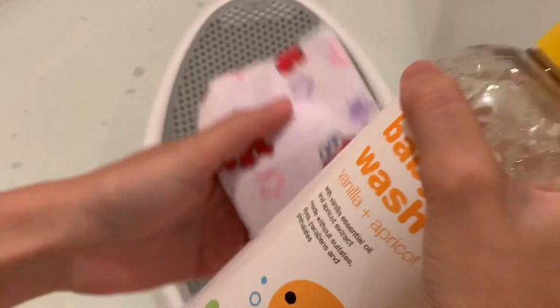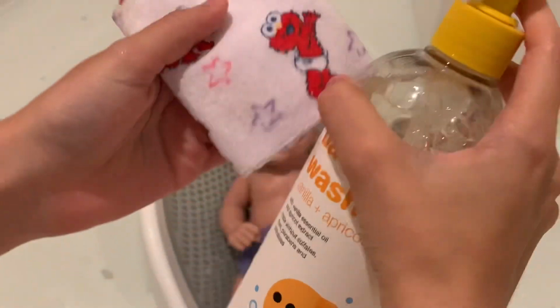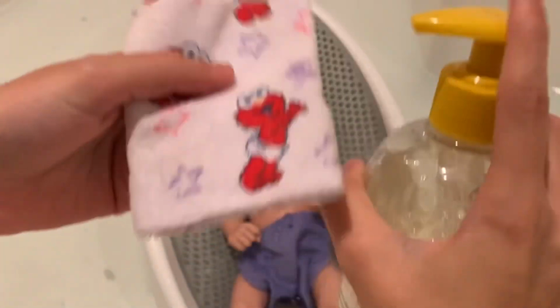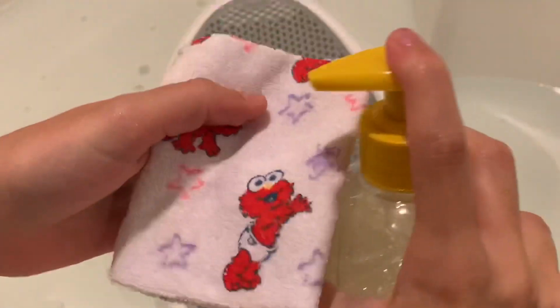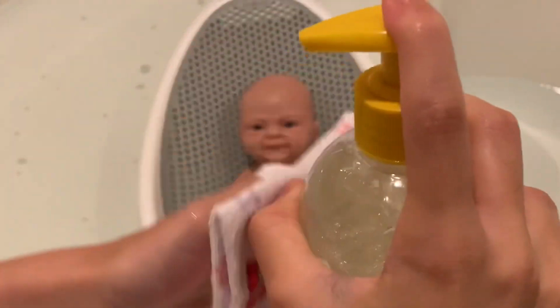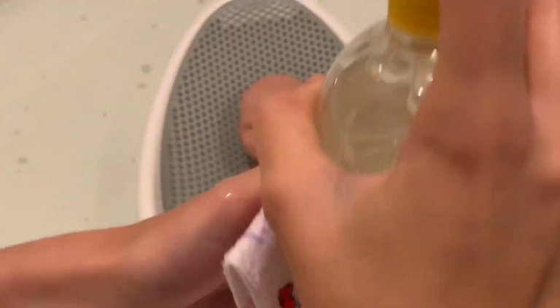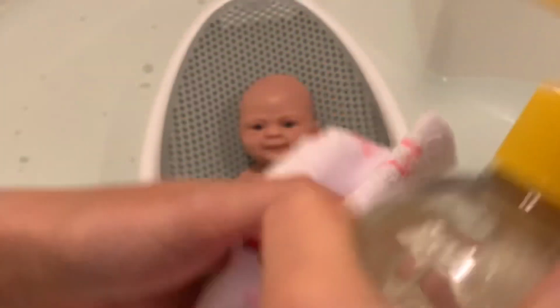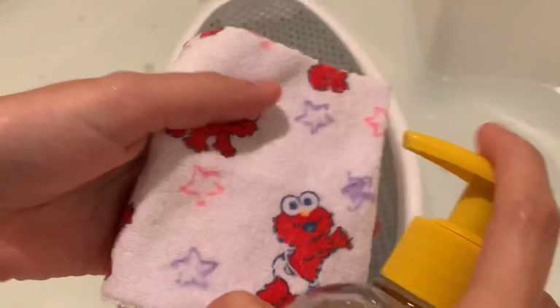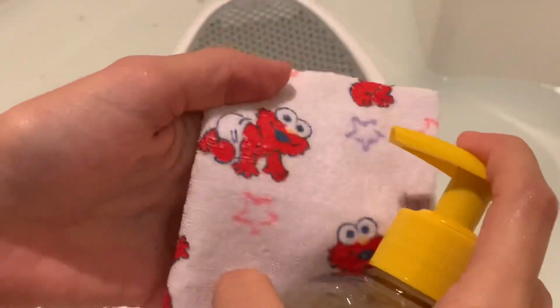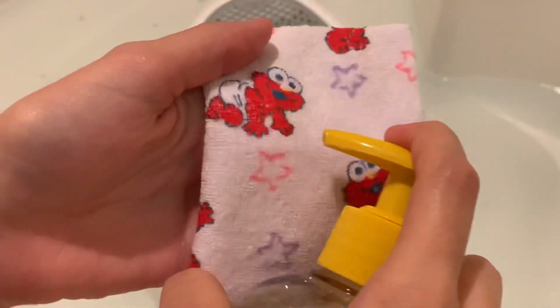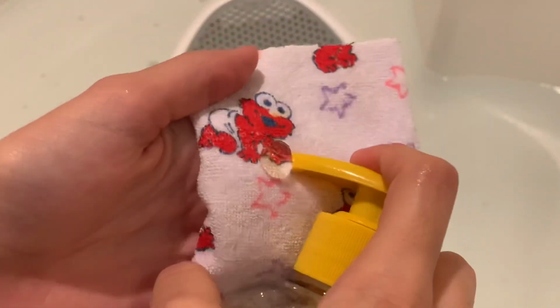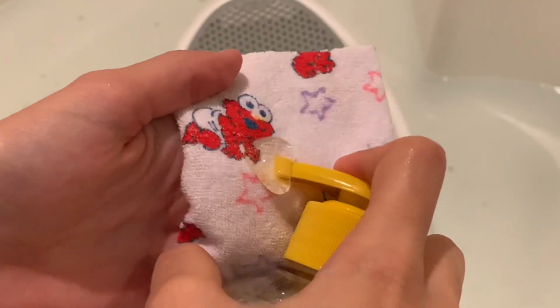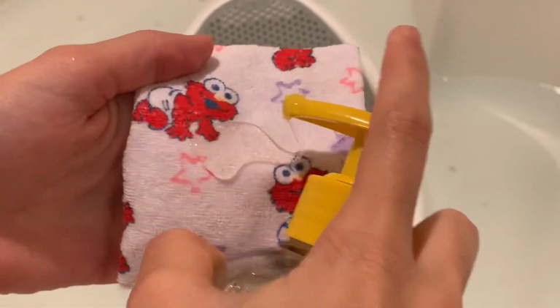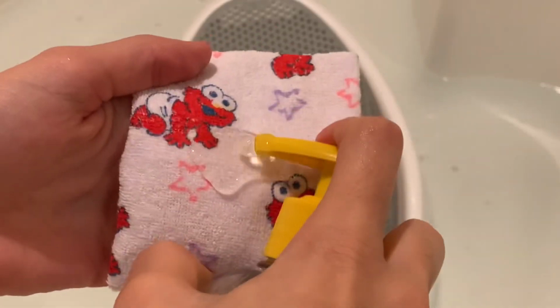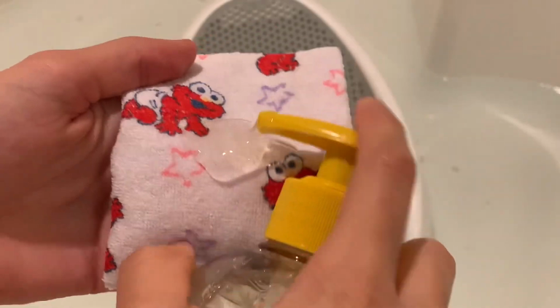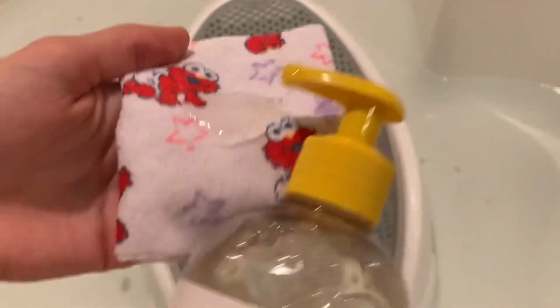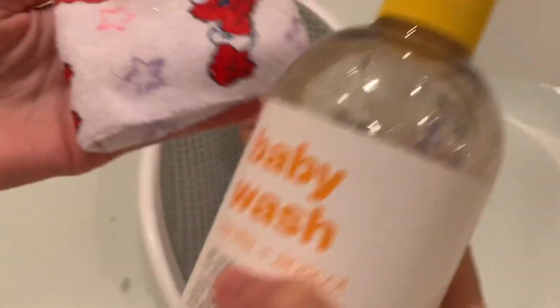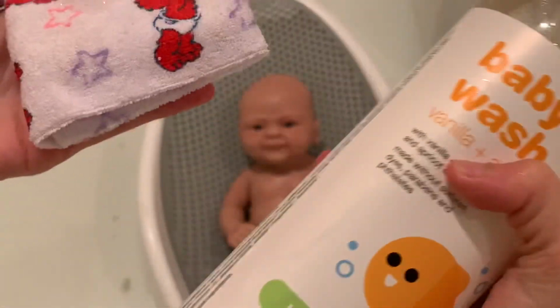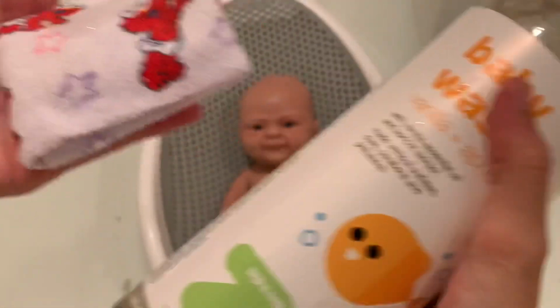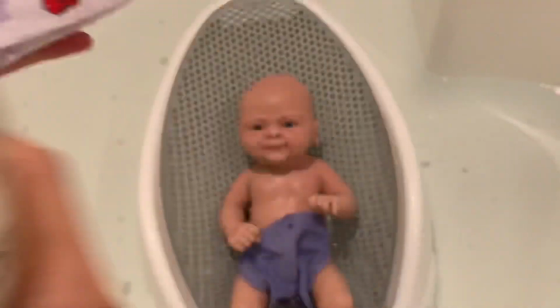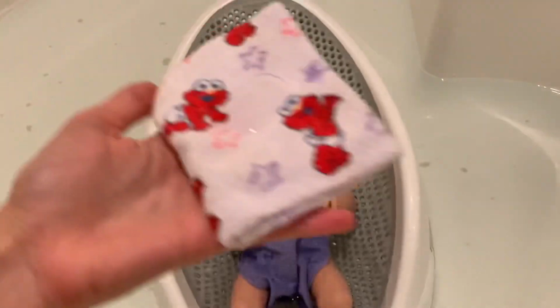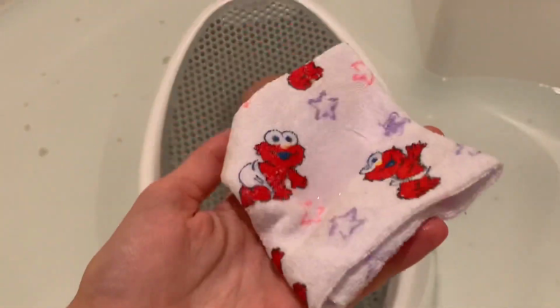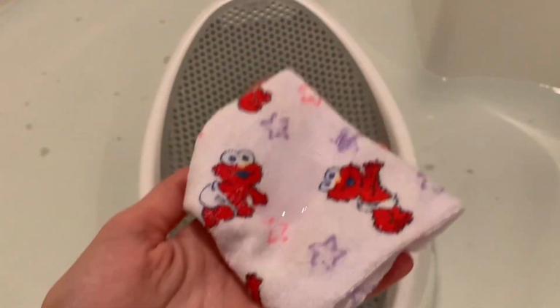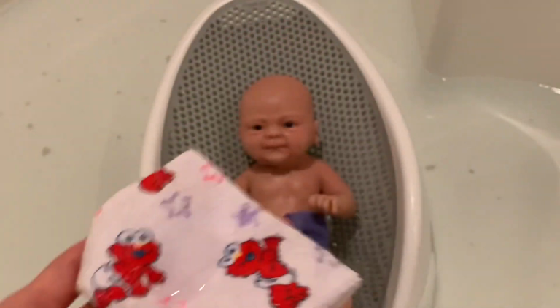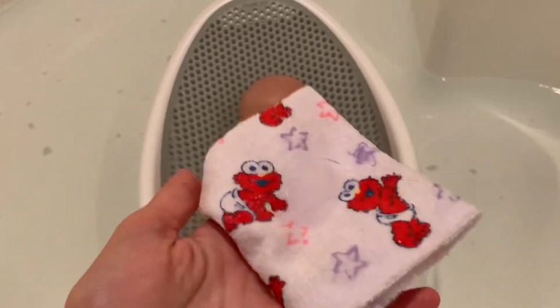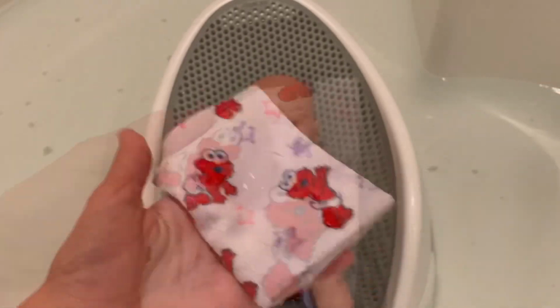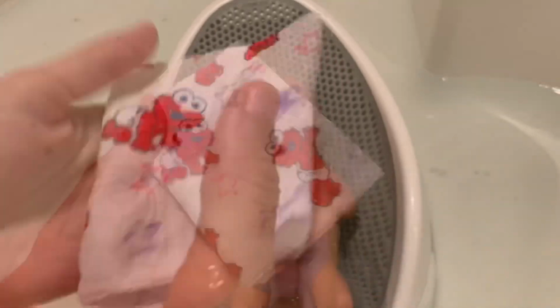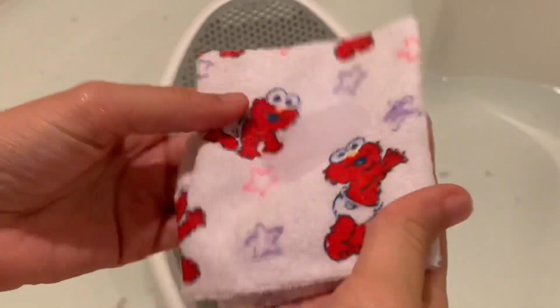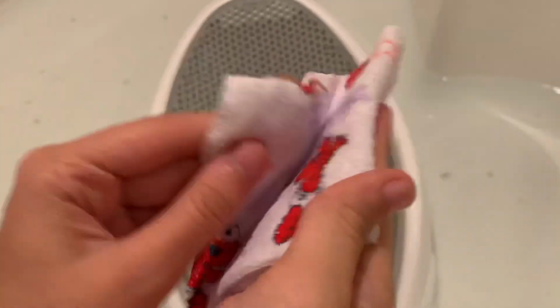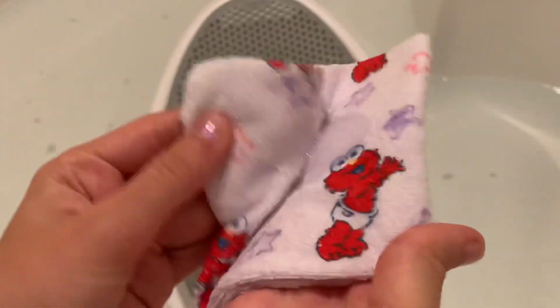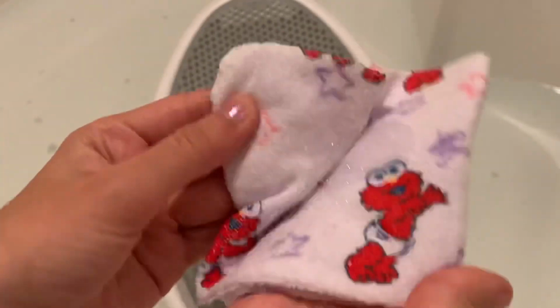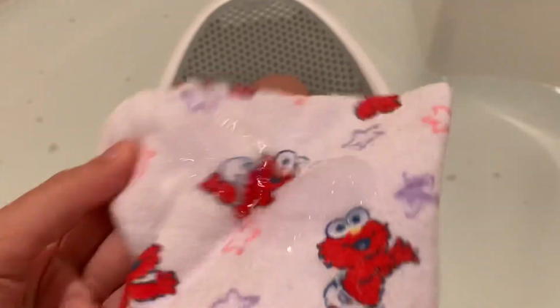I'm just going to grab some of my baby wash and put it onto the washcloth. And now I can start cleaning her up.